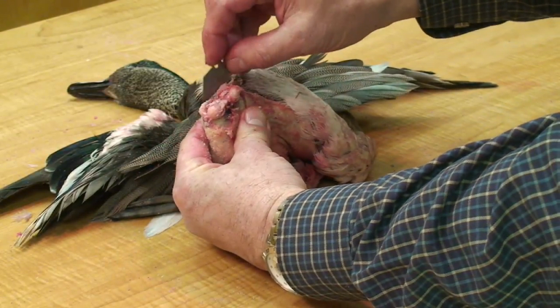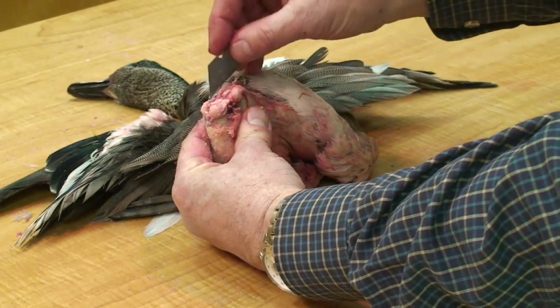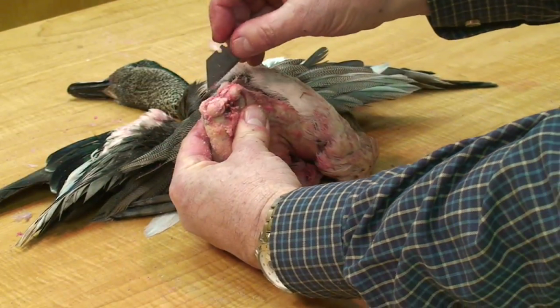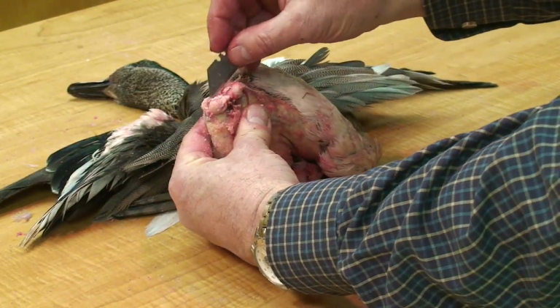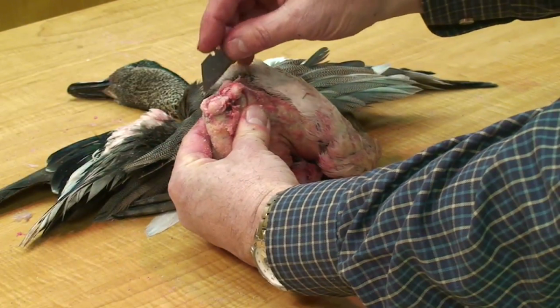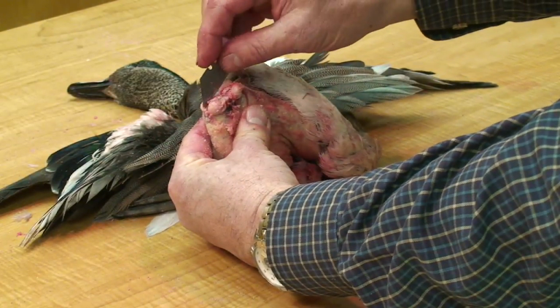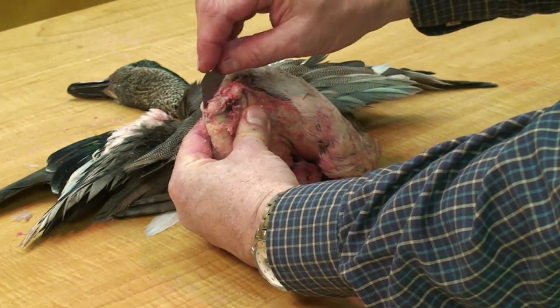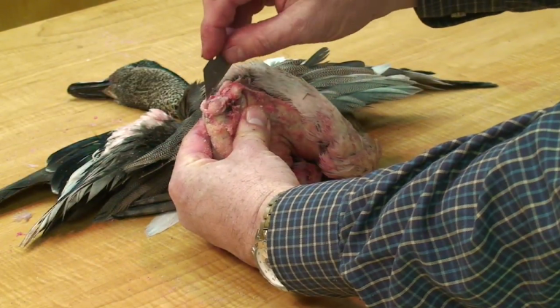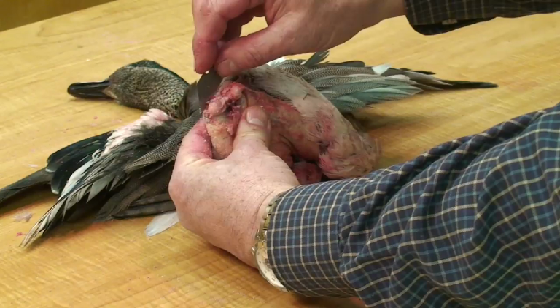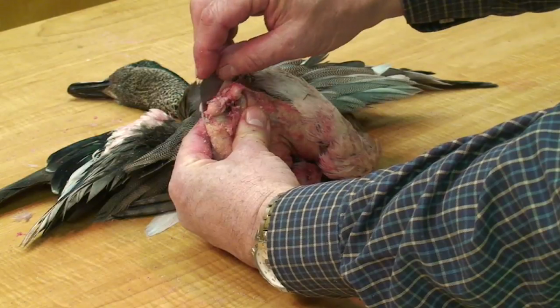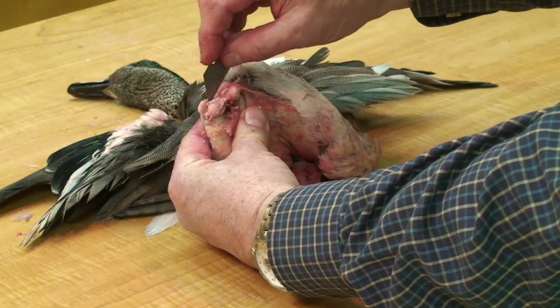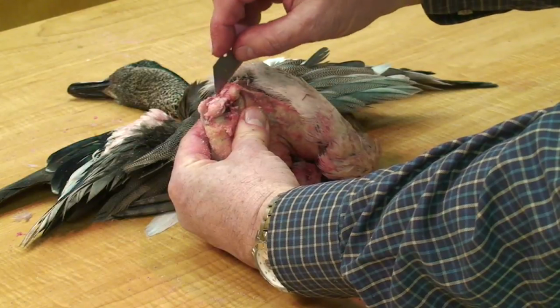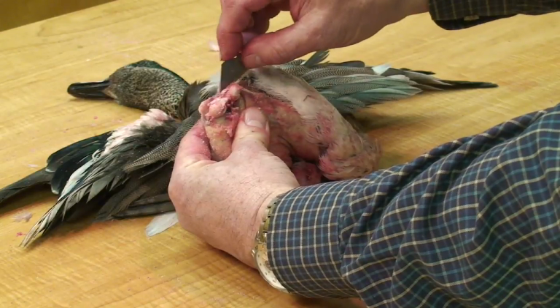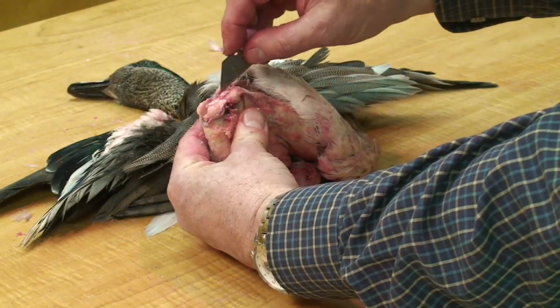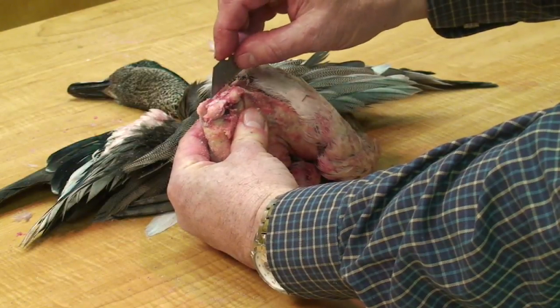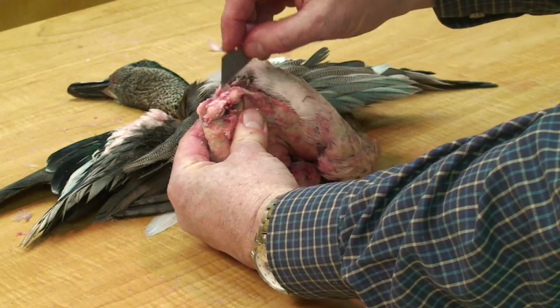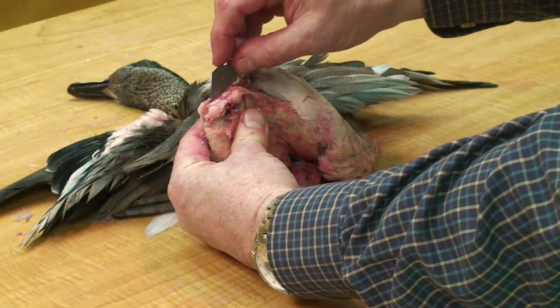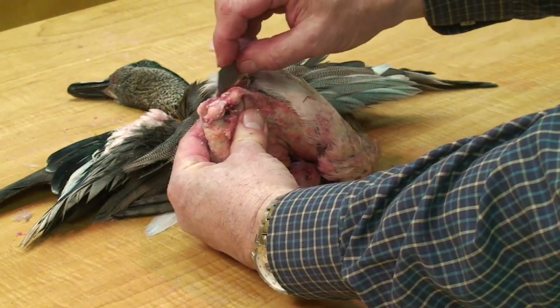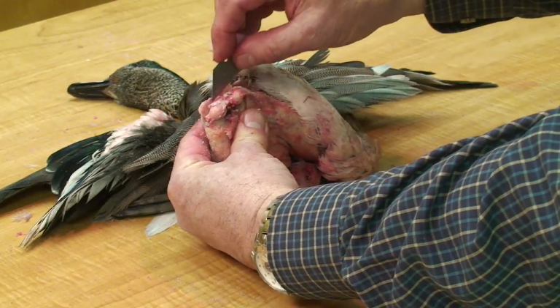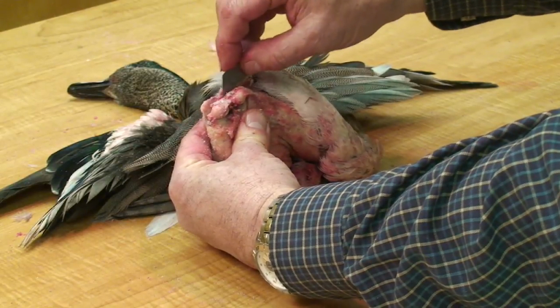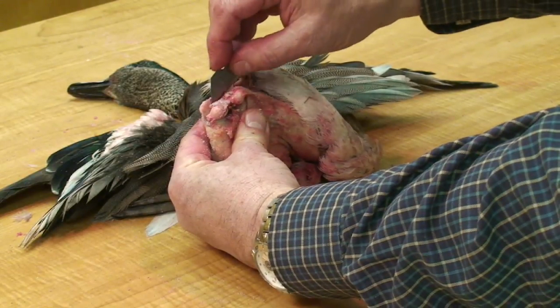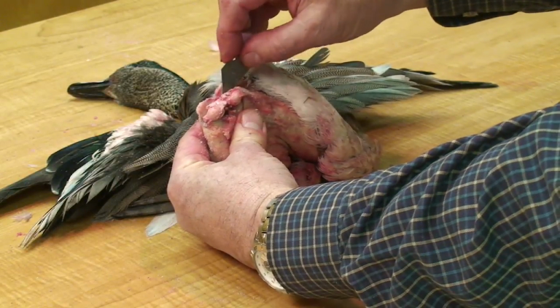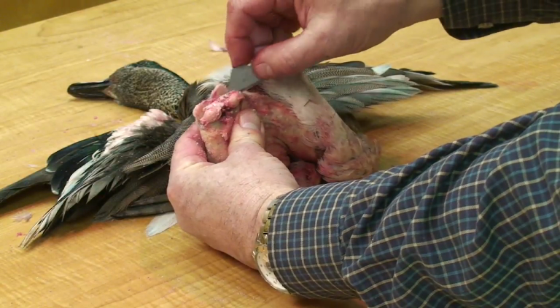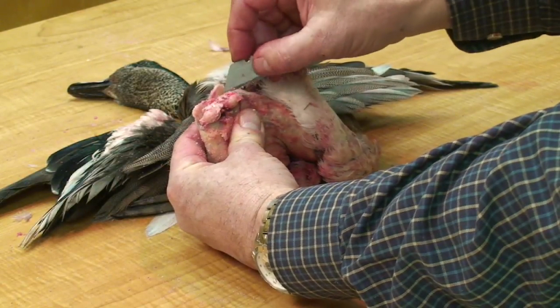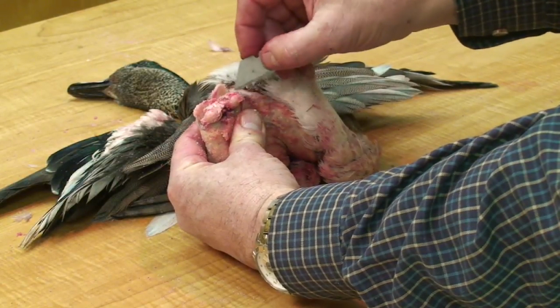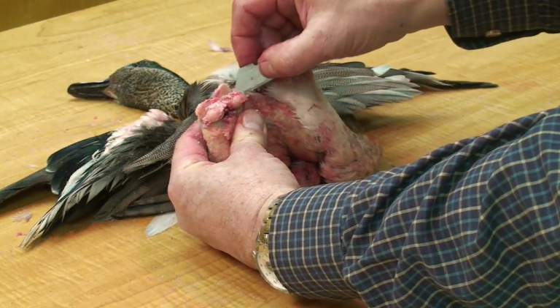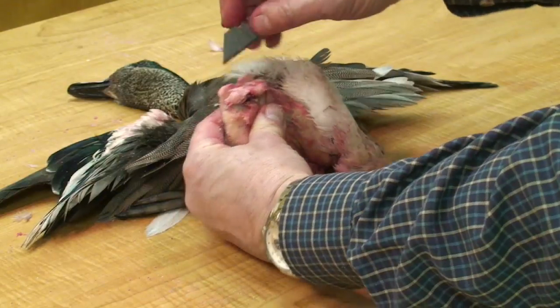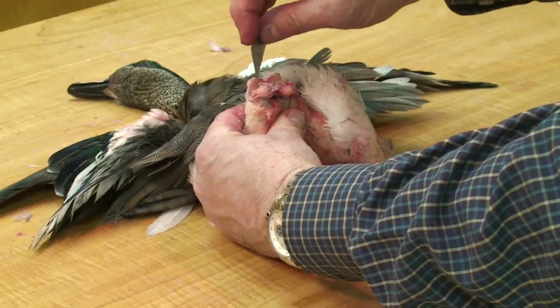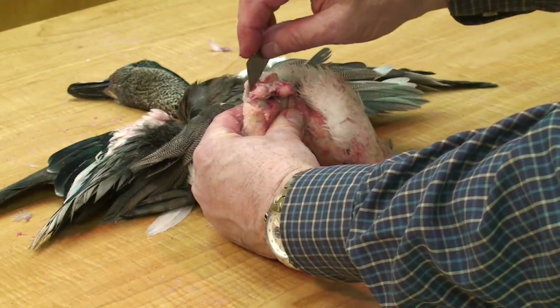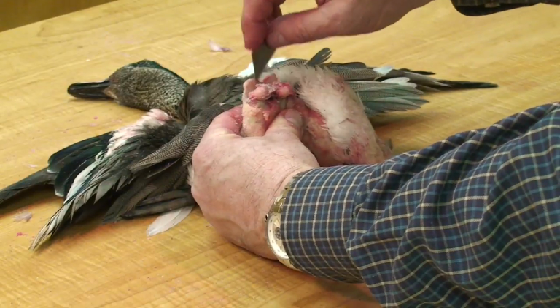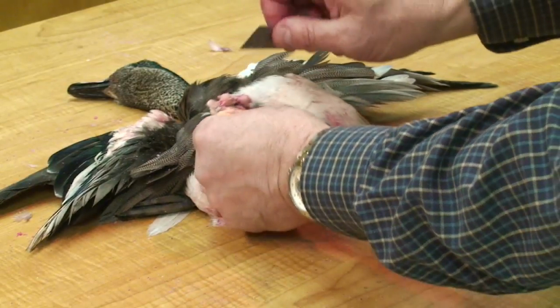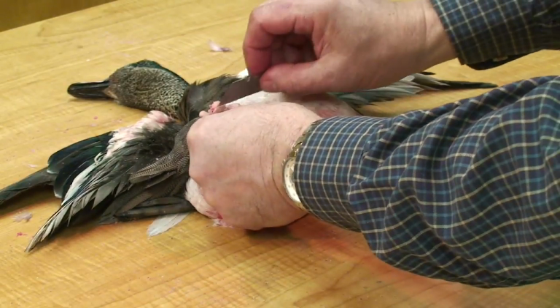These are the quills of the tail feather. I'm going to lay the scalpel flat against those and cut down through those. You can see at that point the oil glands start to separate.